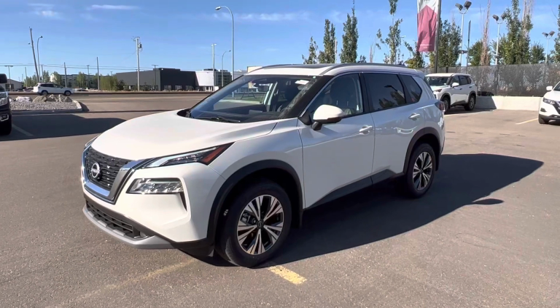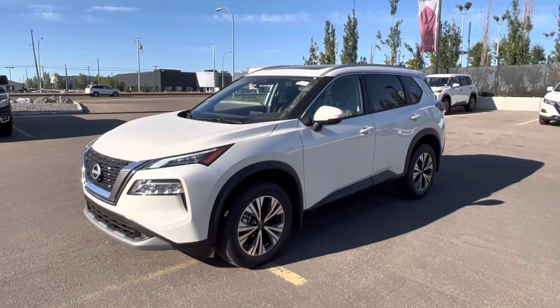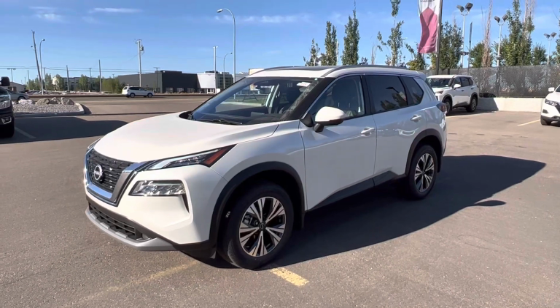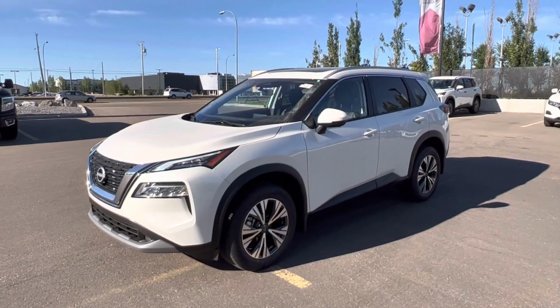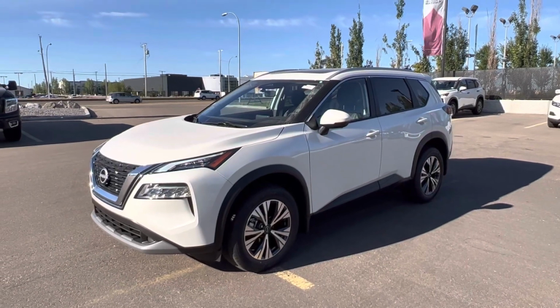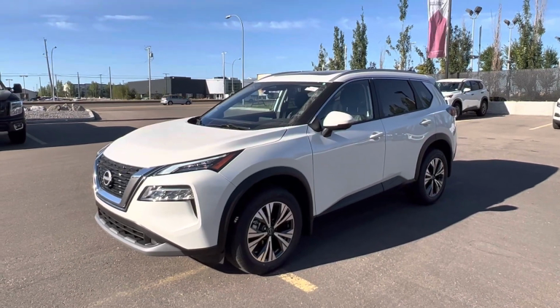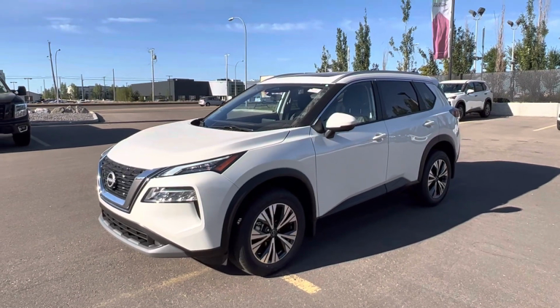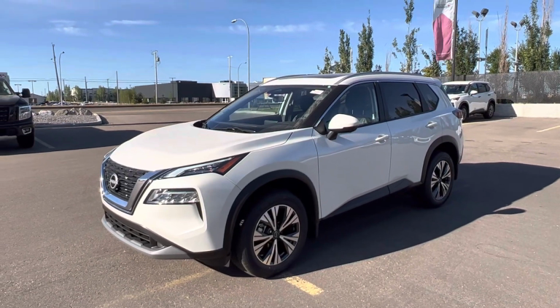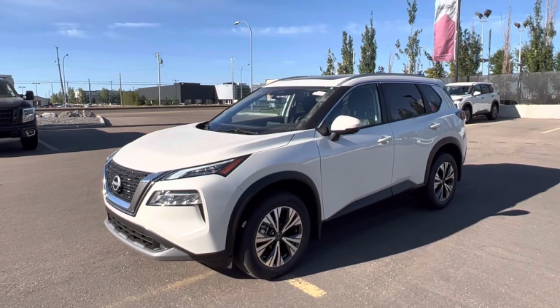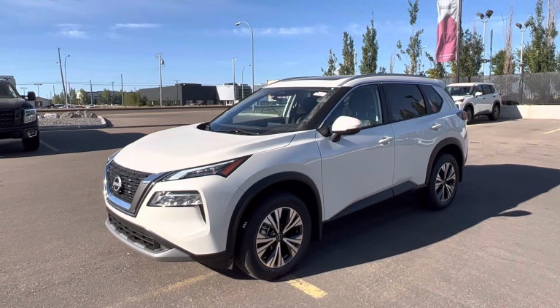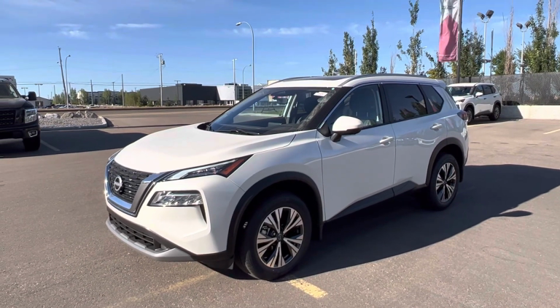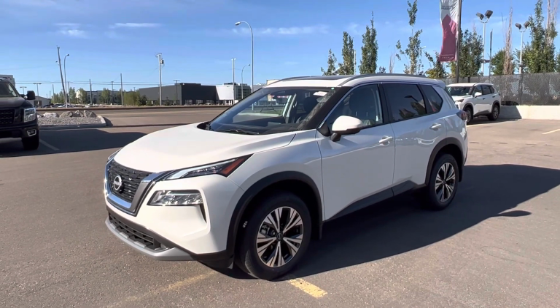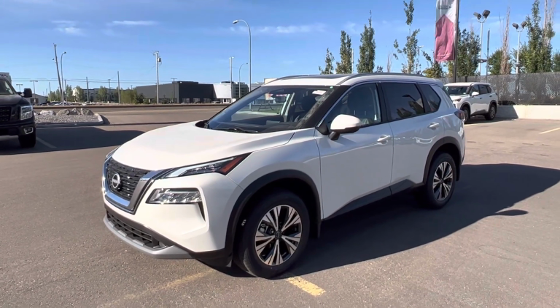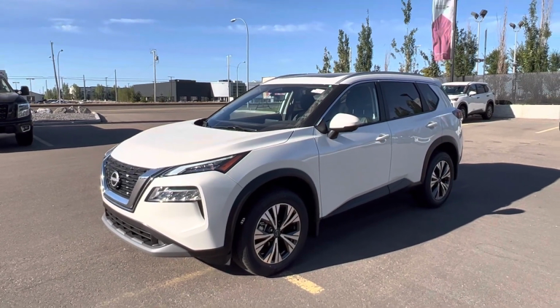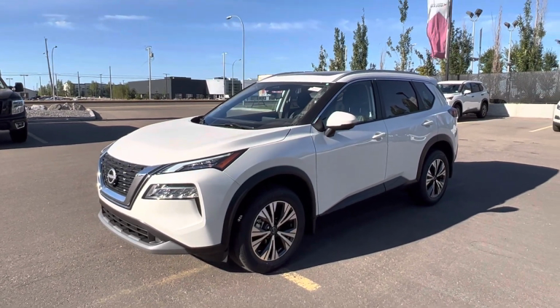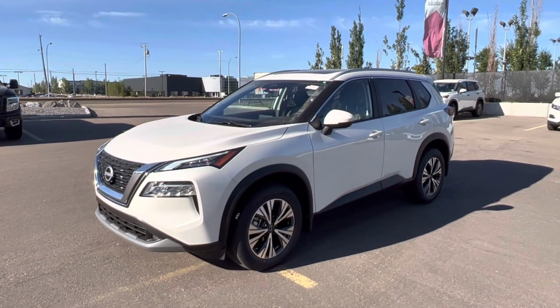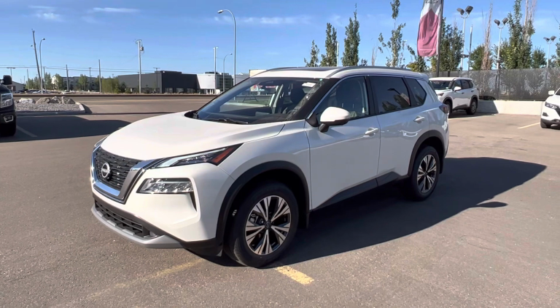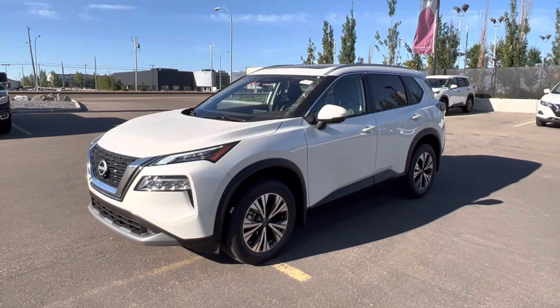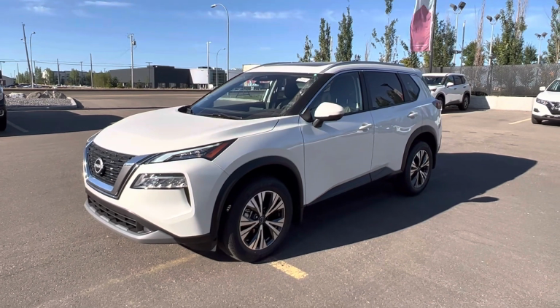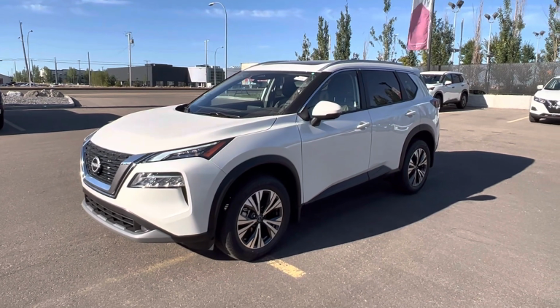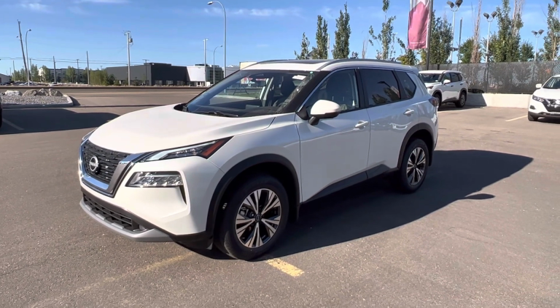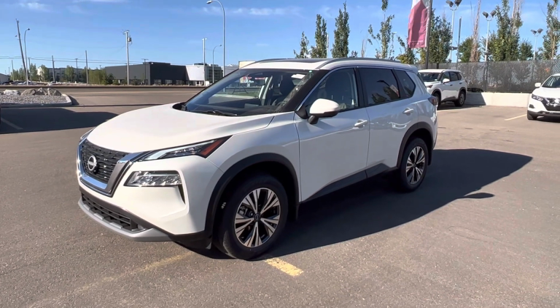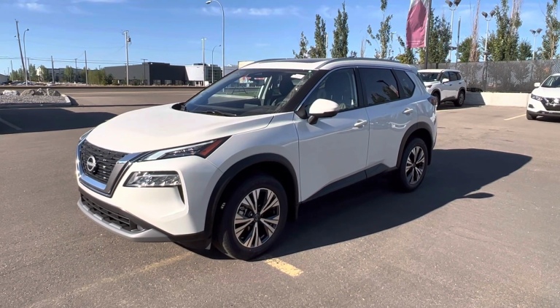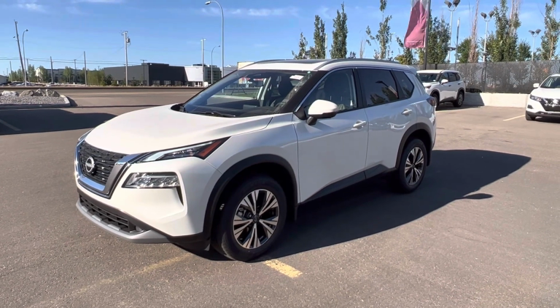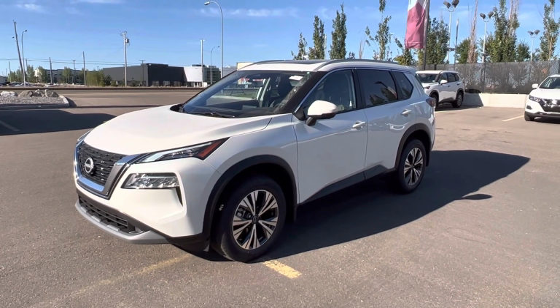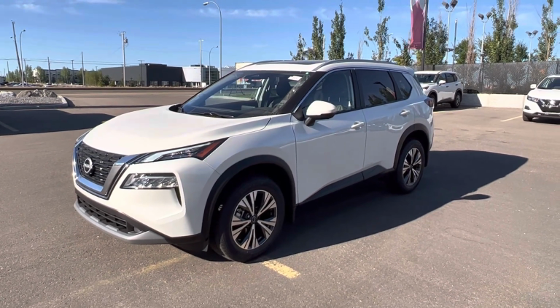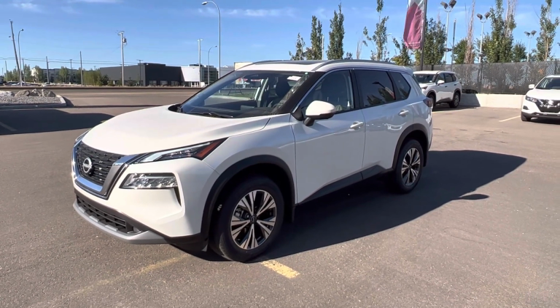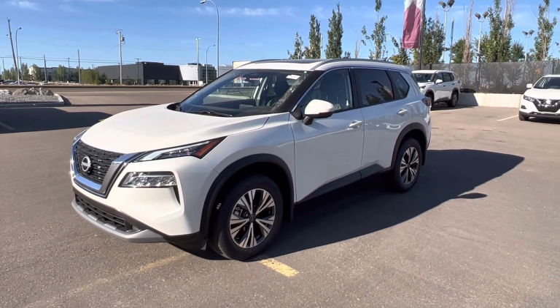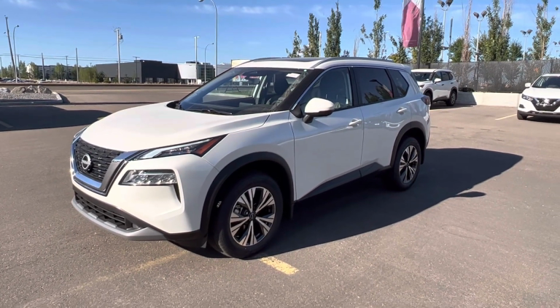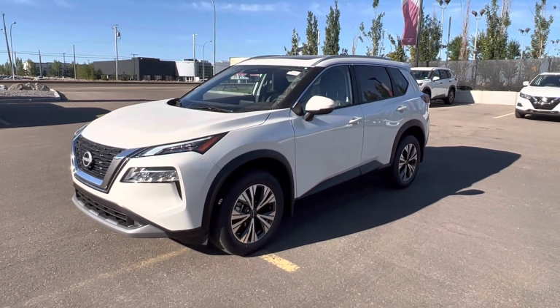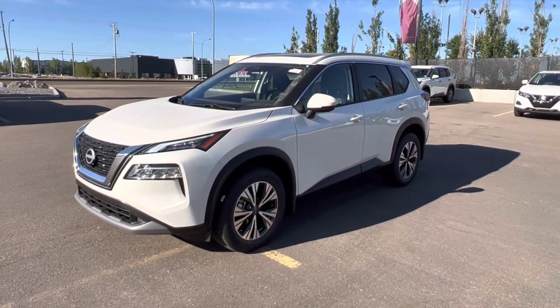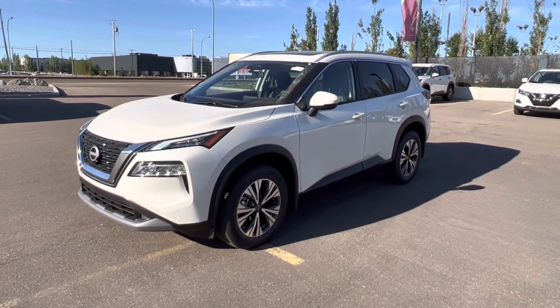Hey, this is Matthew from West End Nissan, the internet manager here at the store. Just wanted to make a quick walk around of this 2022 Rogue SV.